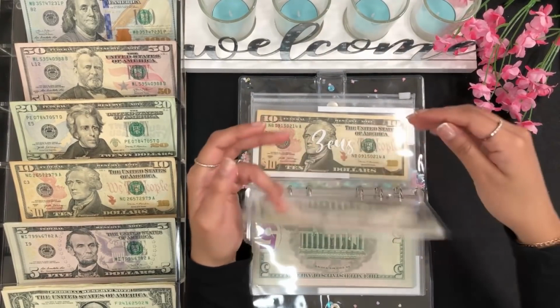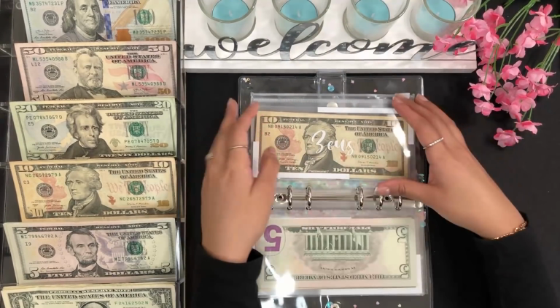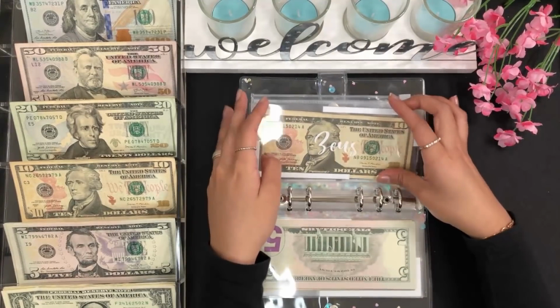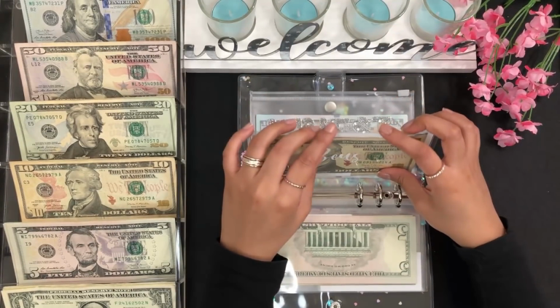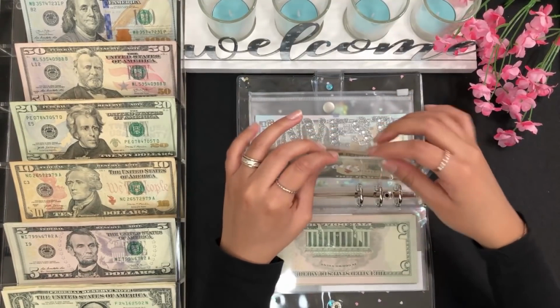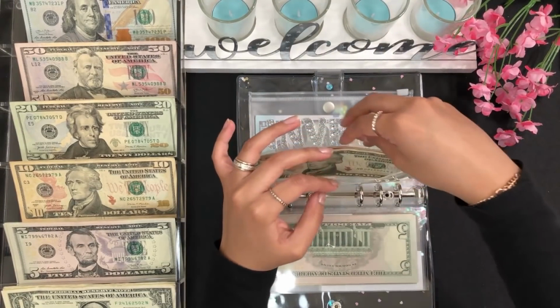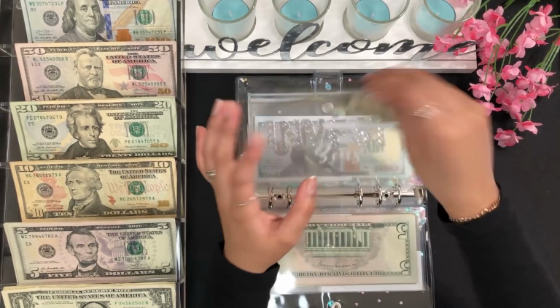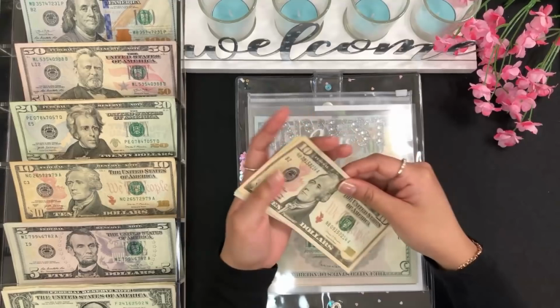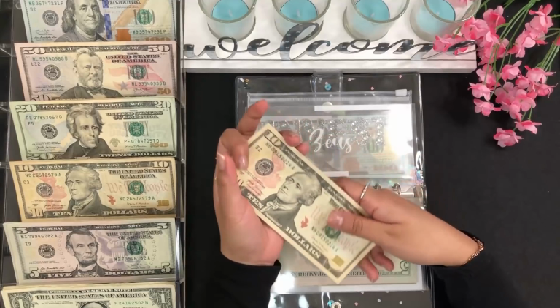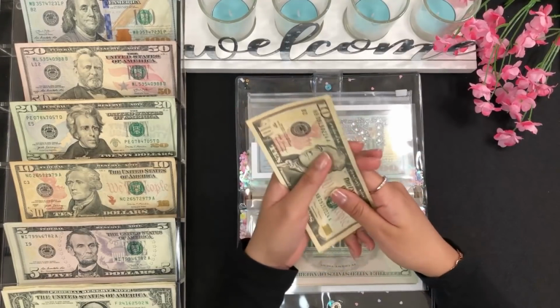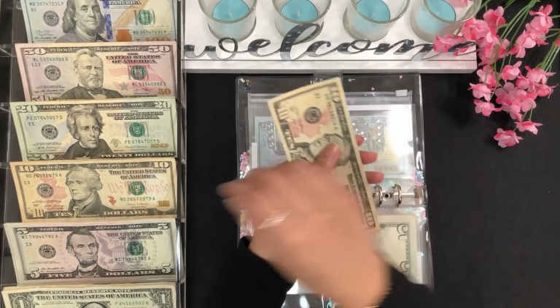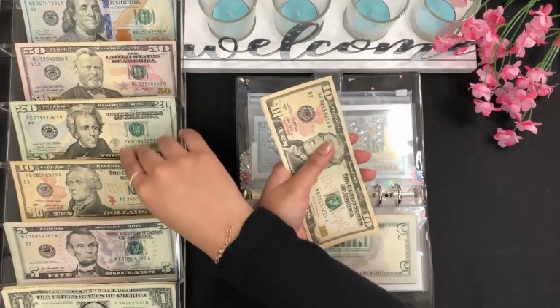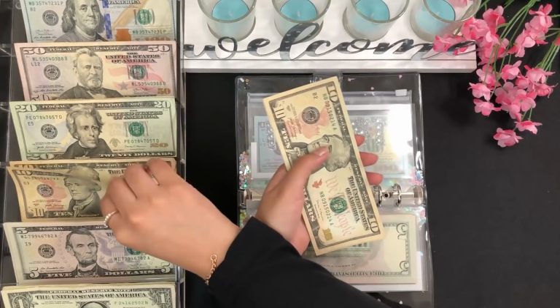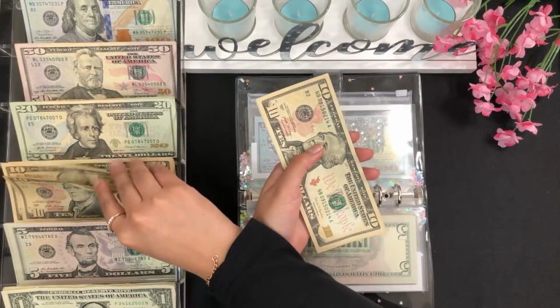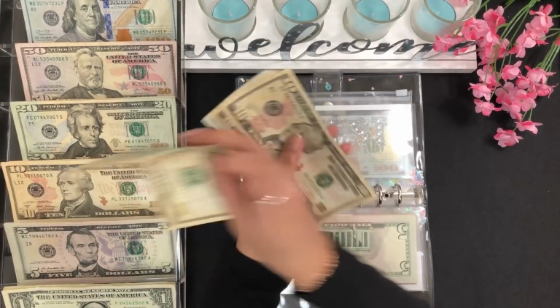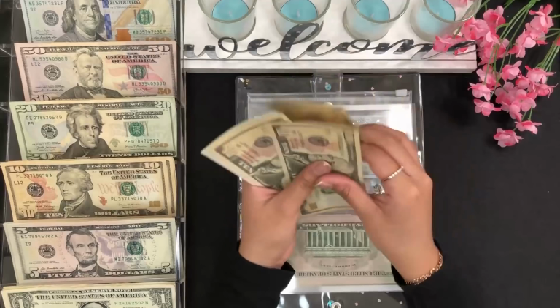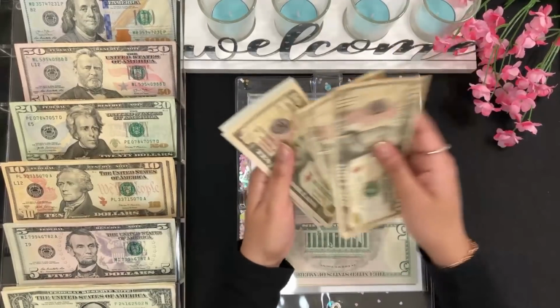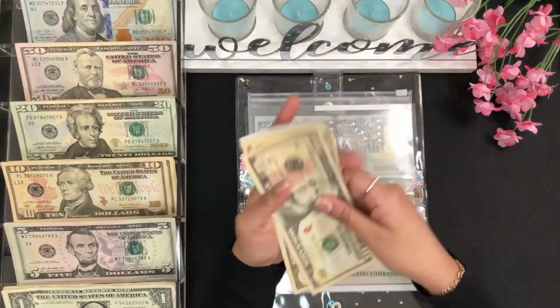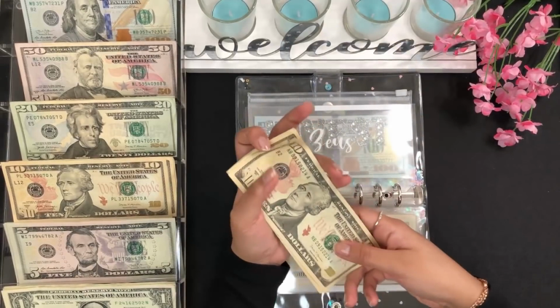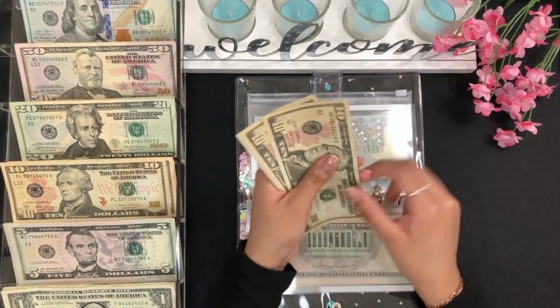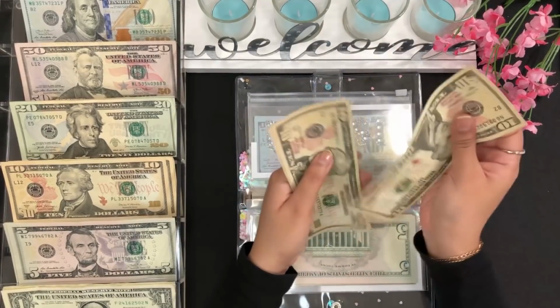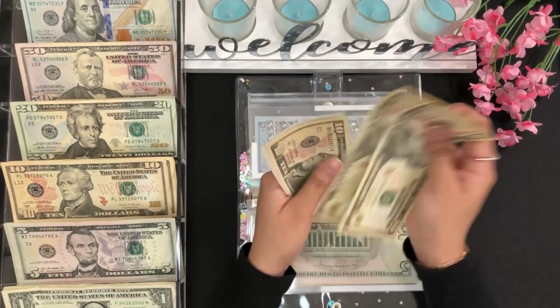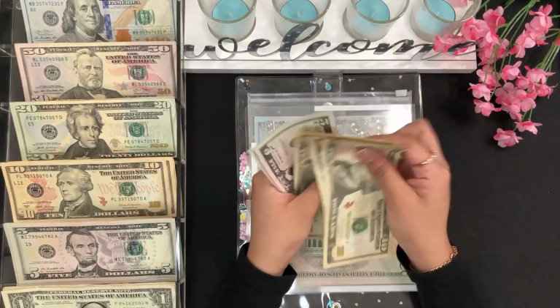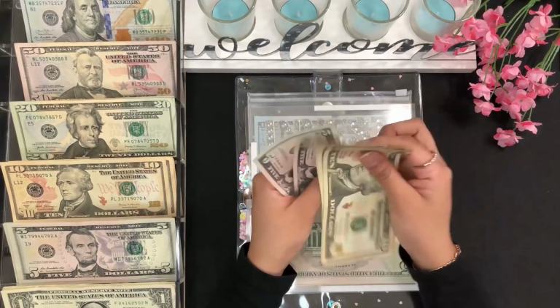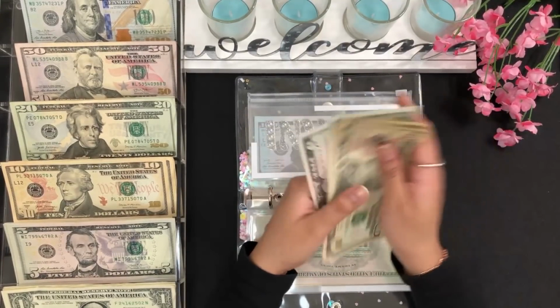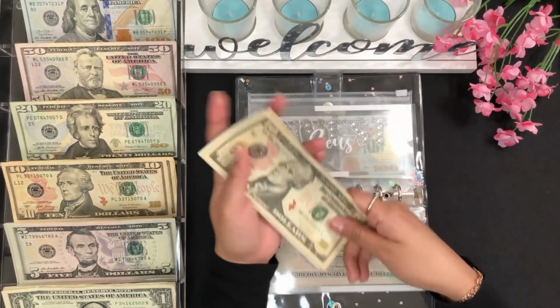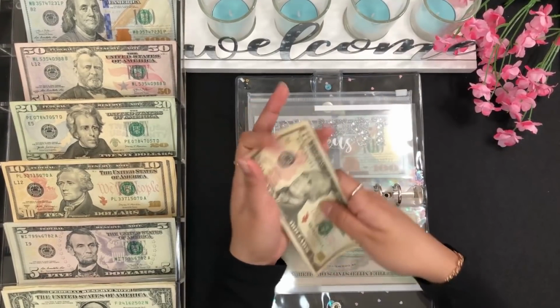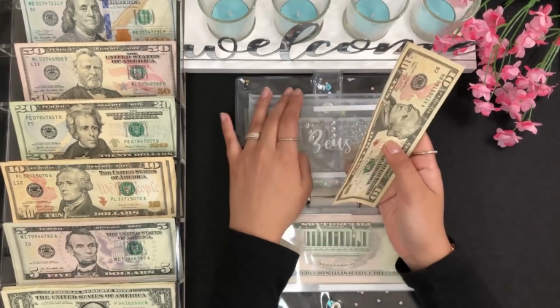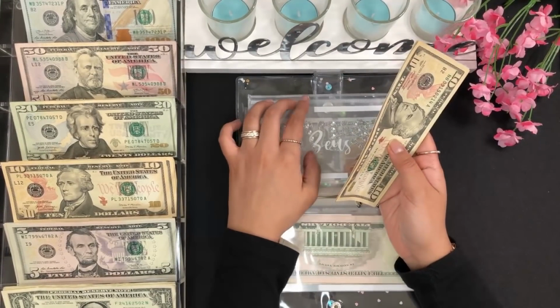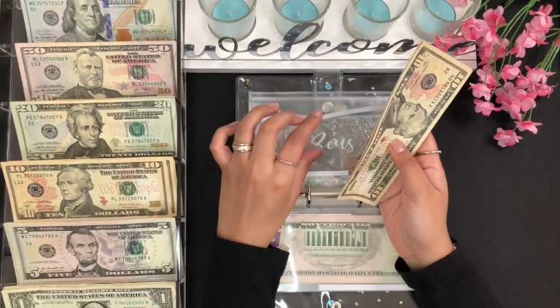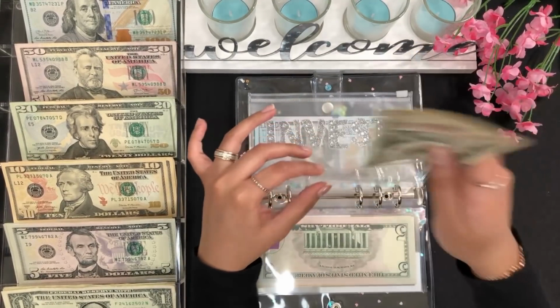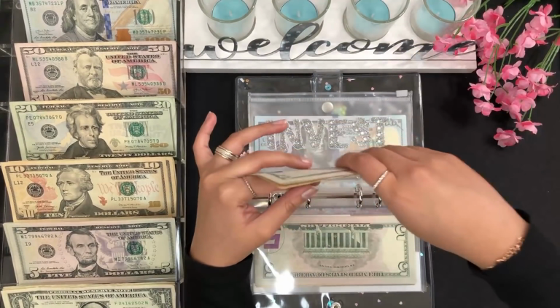Next we have my dog's envelope, and for him I'm going to add $10 as well. So he has 10, 20, 30, 35, and 40 — so $40 so far.